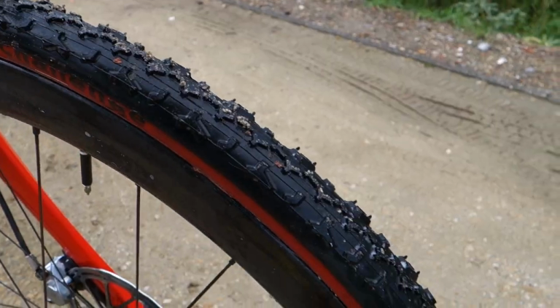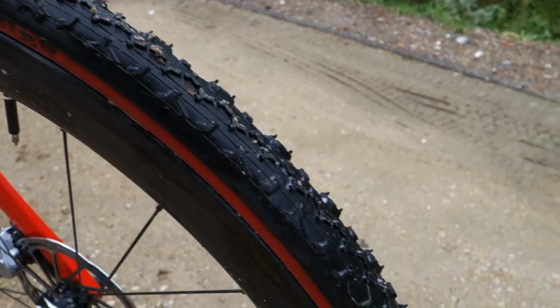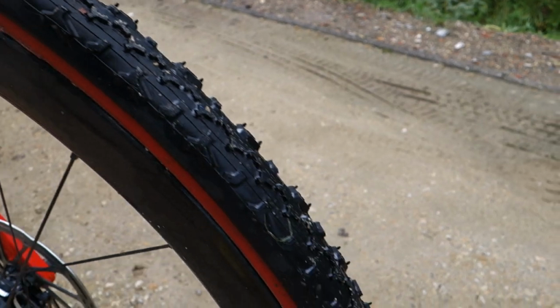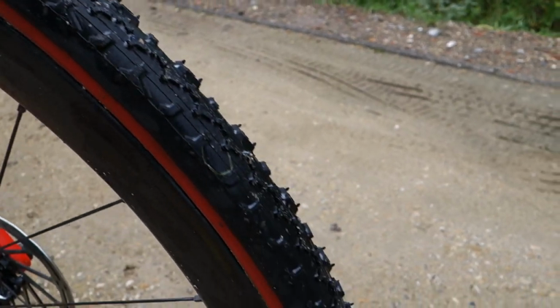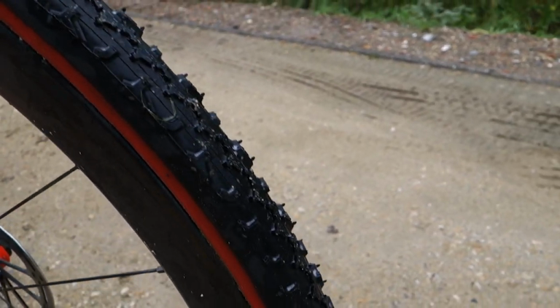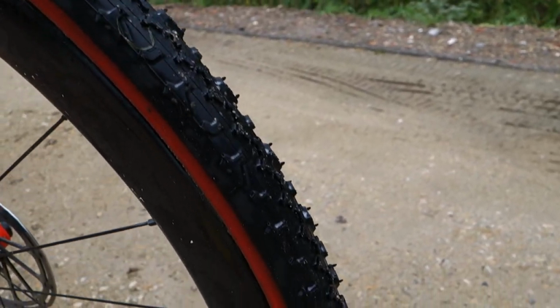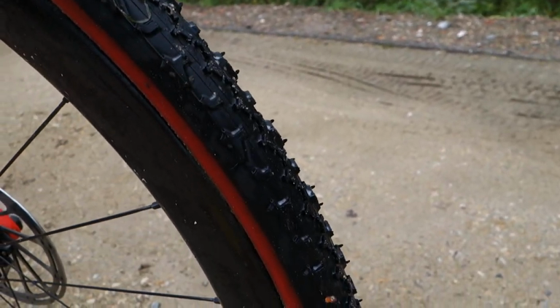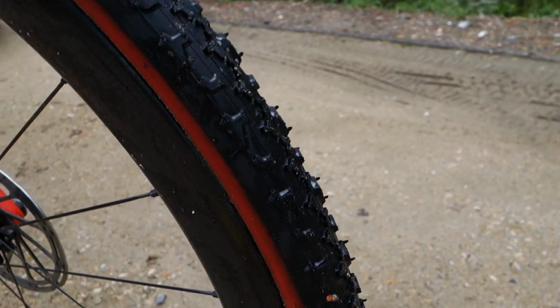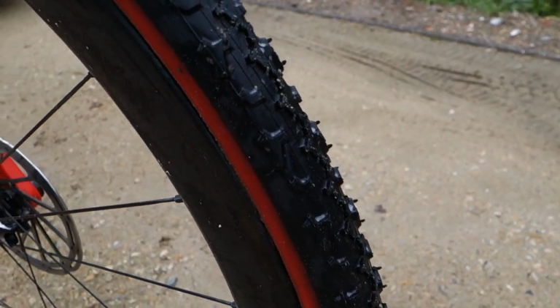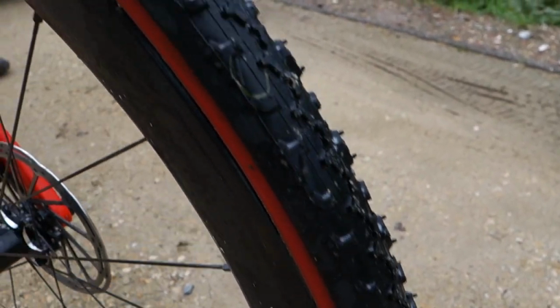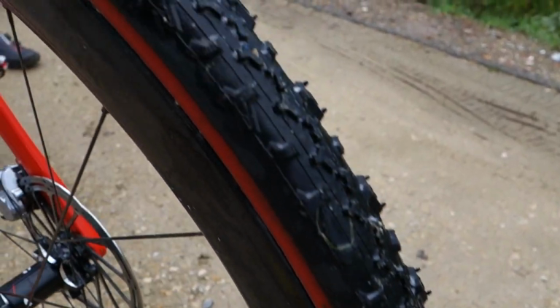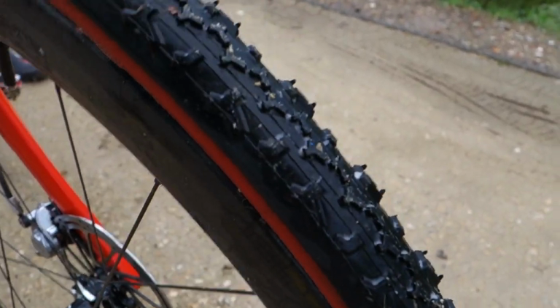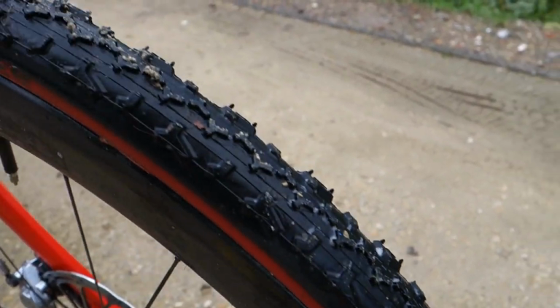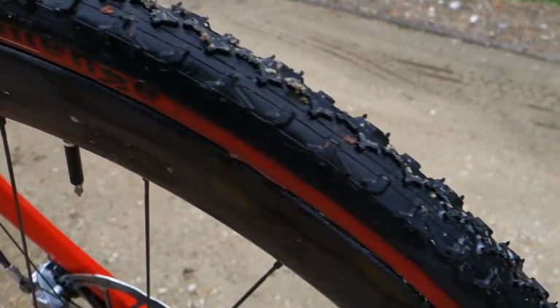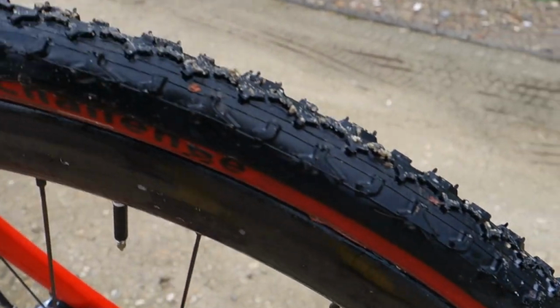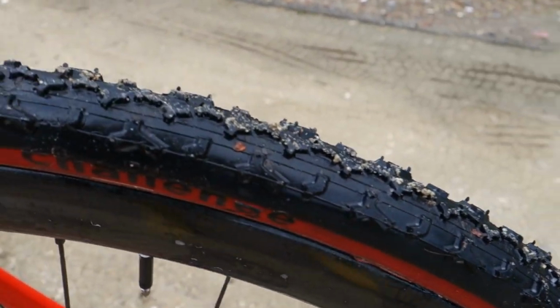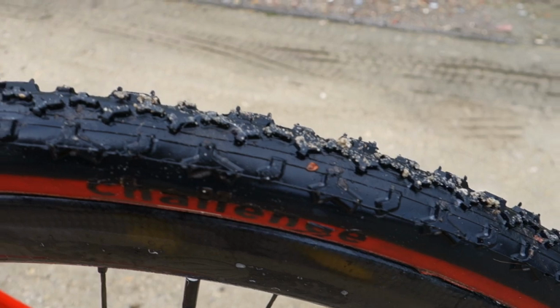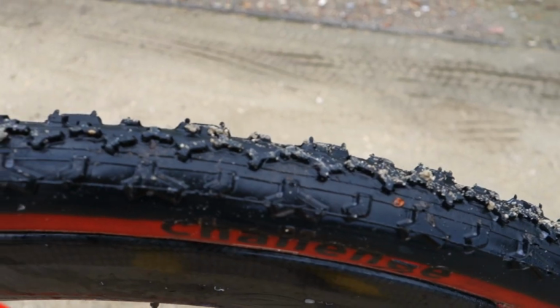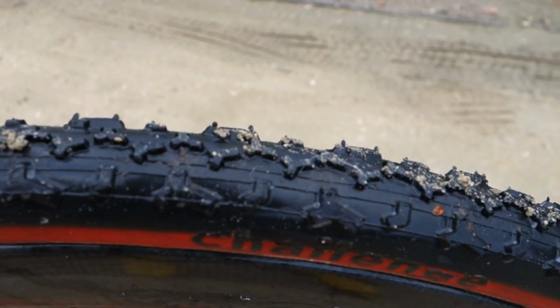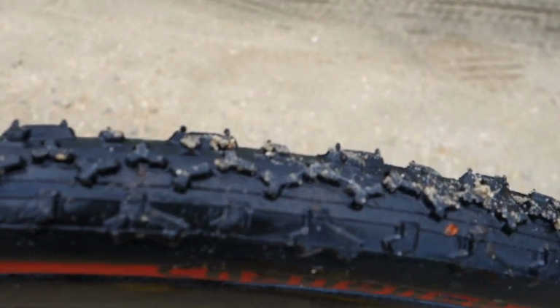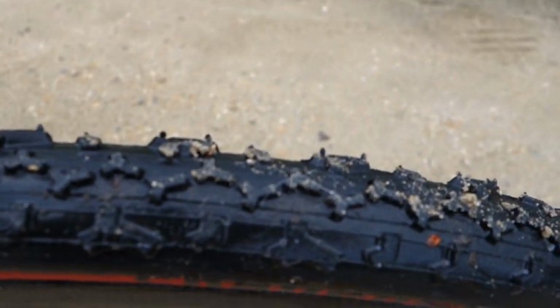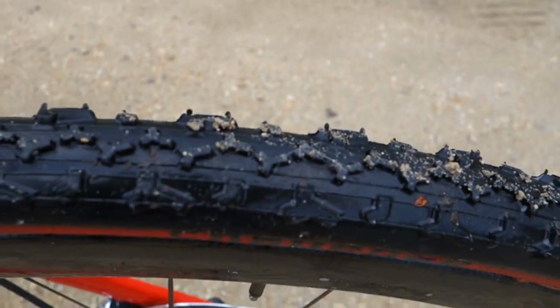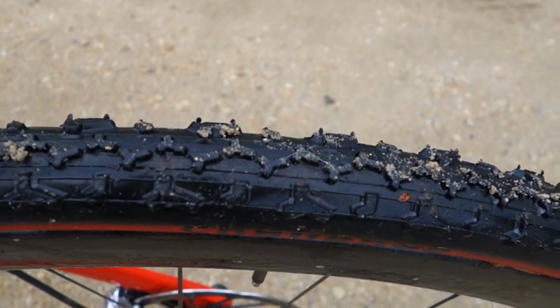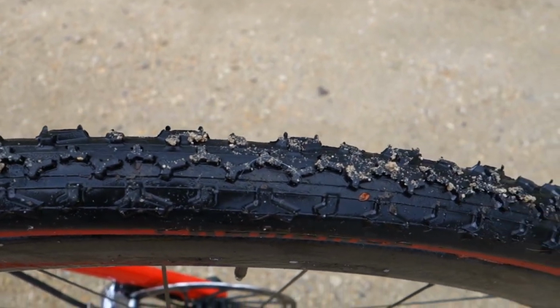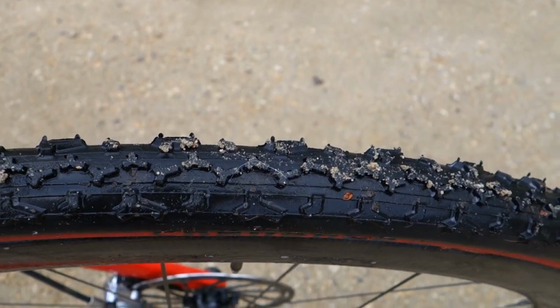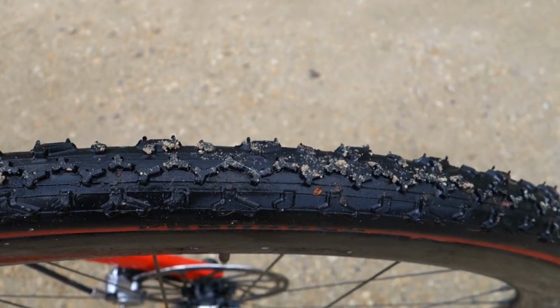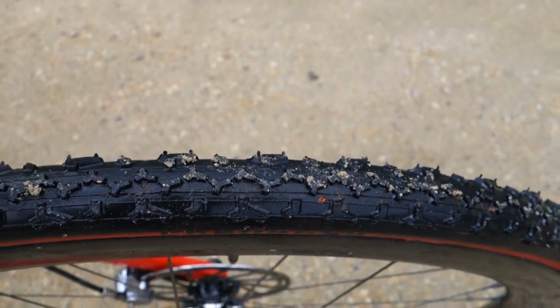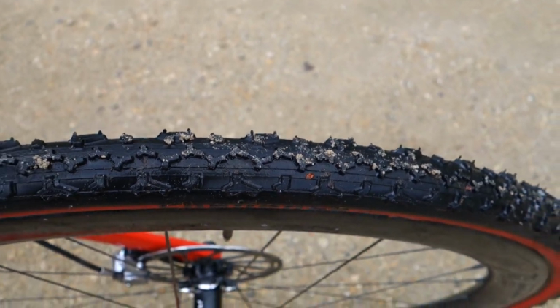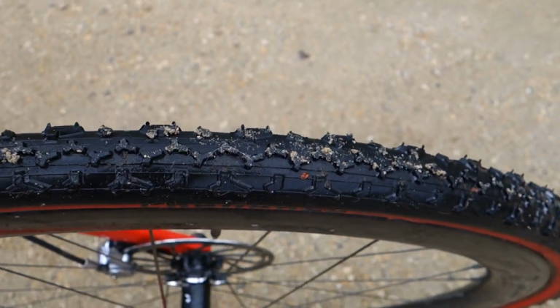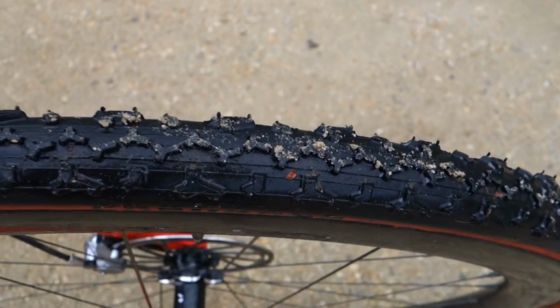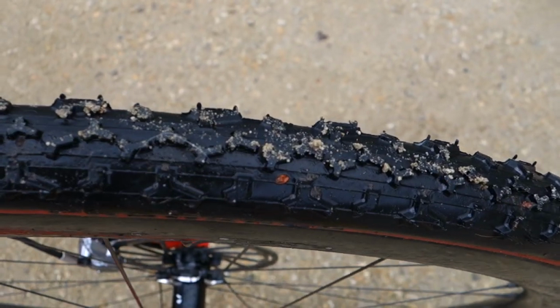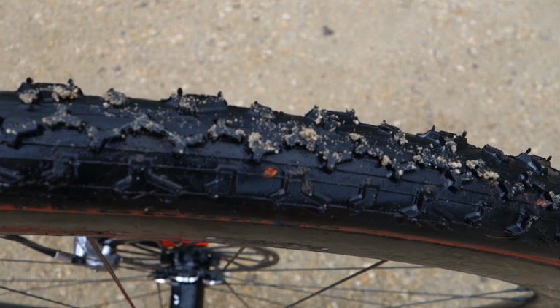When I rolled out on this course, I tried to go for an intermediate tire, but there's really steep stuff on the back, both up and down, and so I'm choosing to go for a little bit more bite with the Challenge Baby Limus.